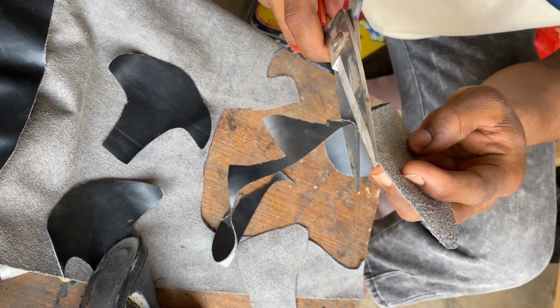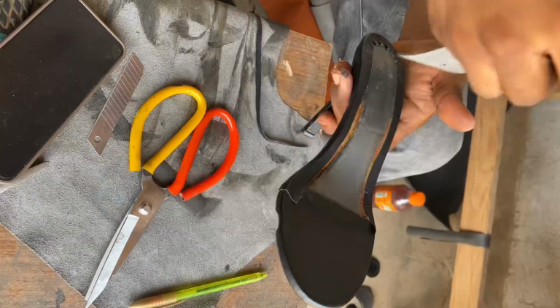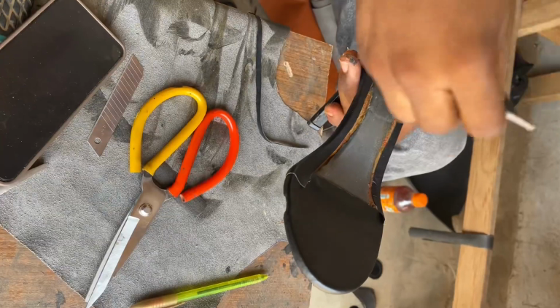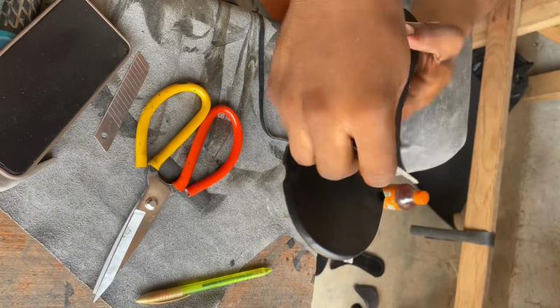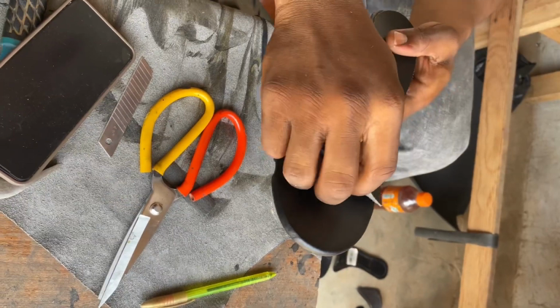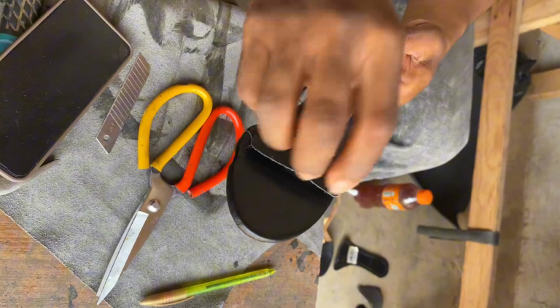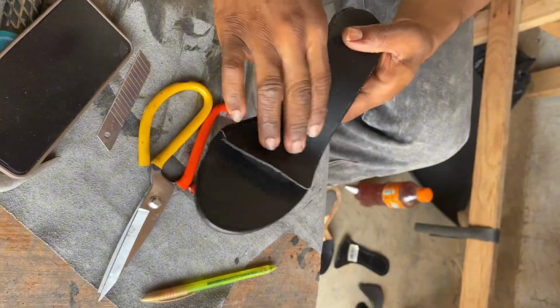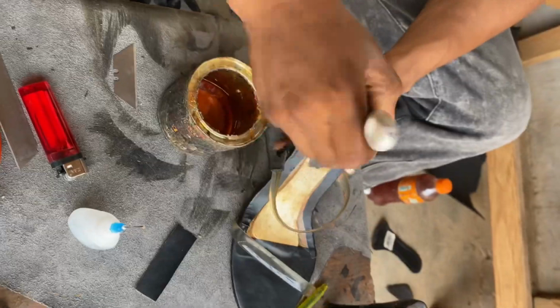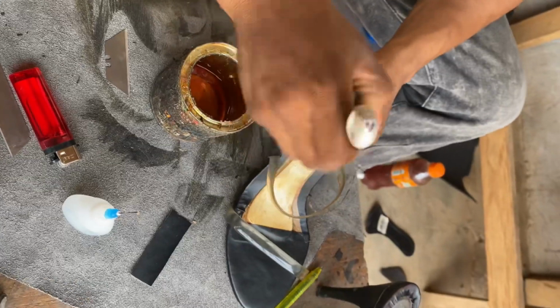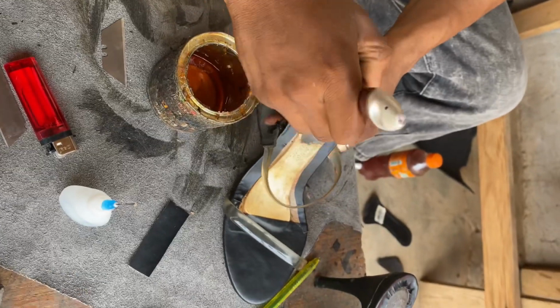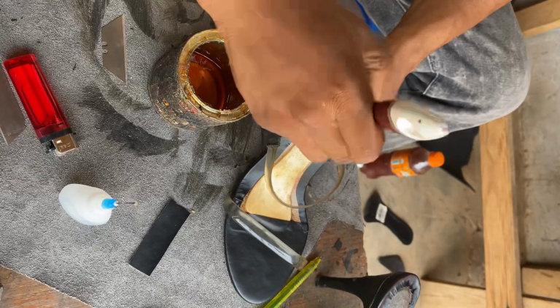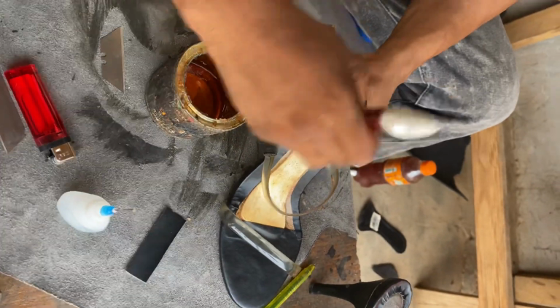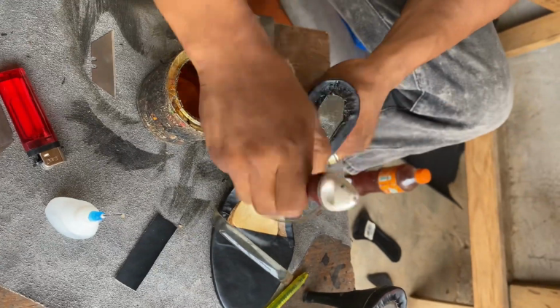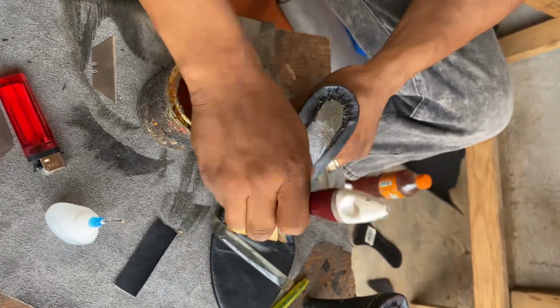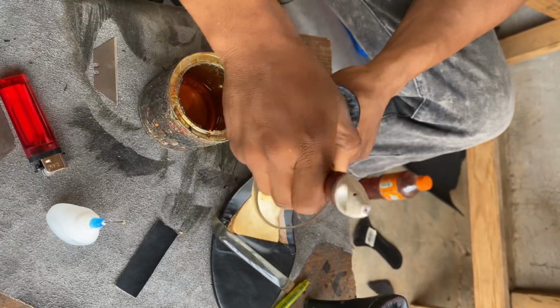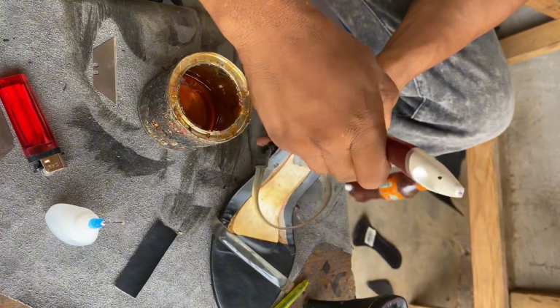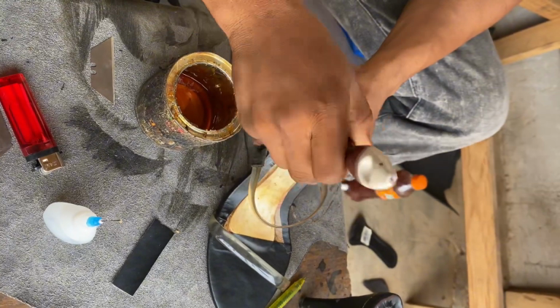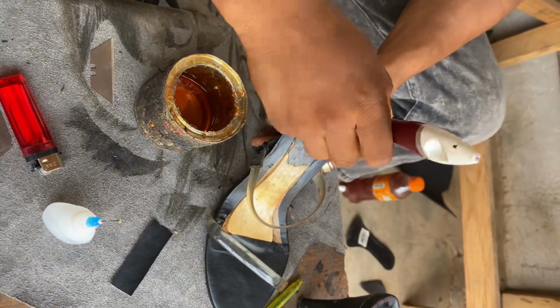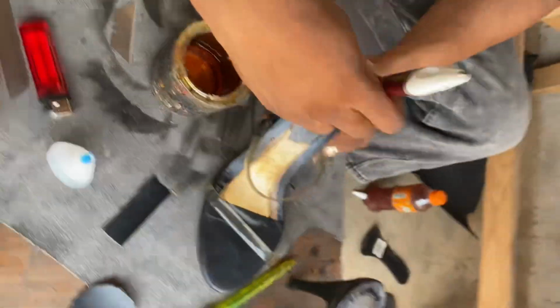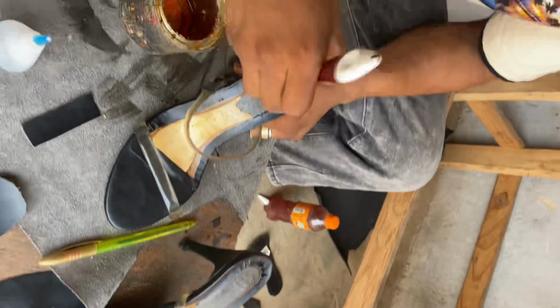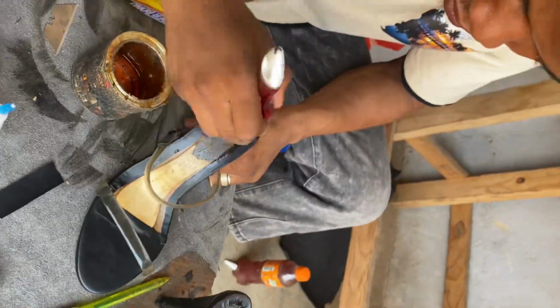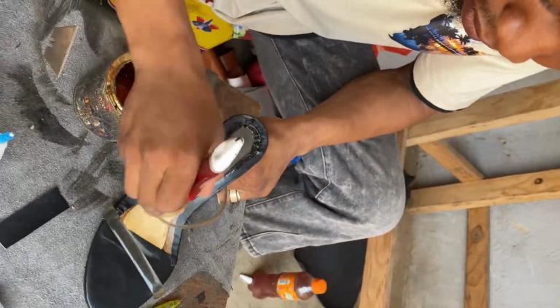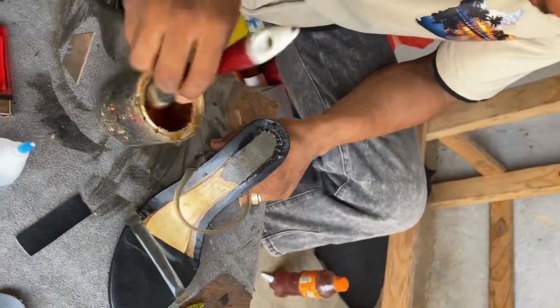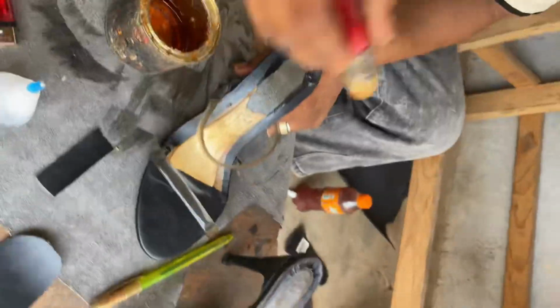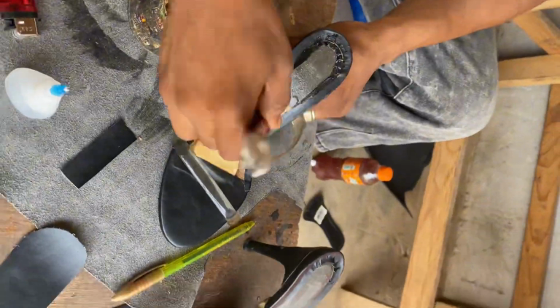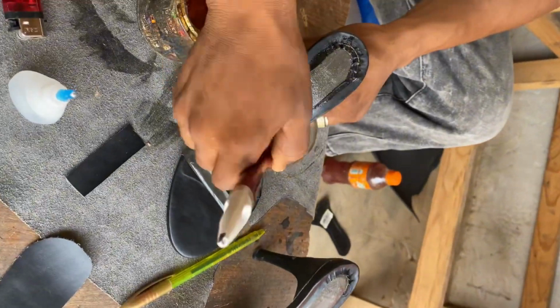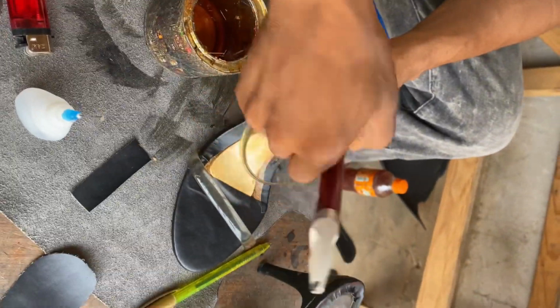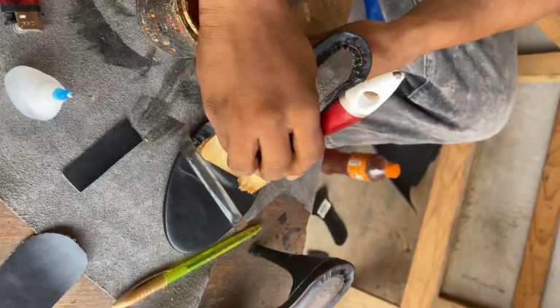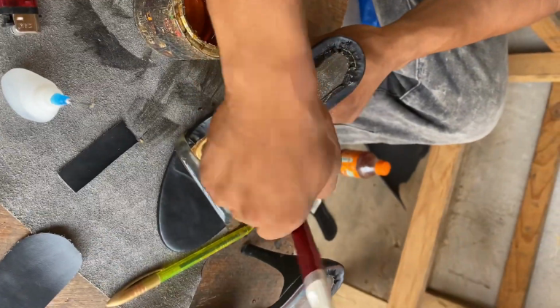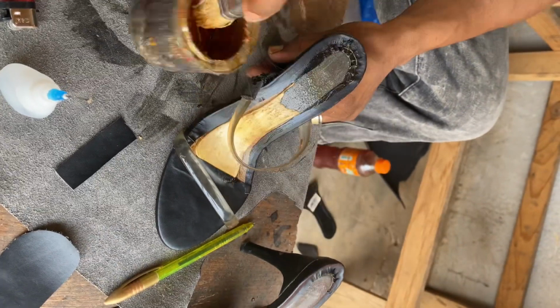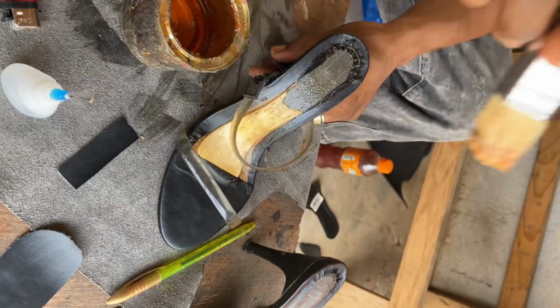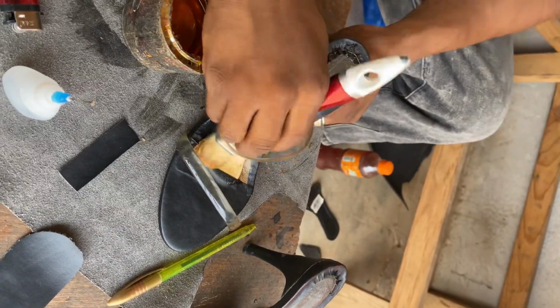After we do that and finish, we will check if it fits well. As it fits well, we will come pull gum for the body of the shoe. After we pull gum for the body of the shoe, we will go pull gum for the leather itself.